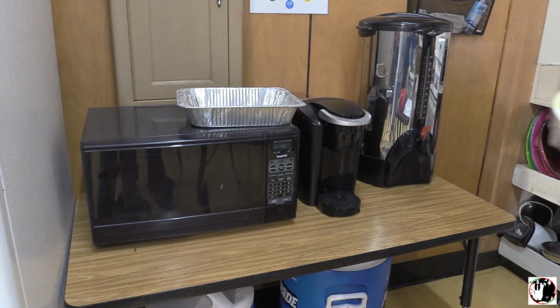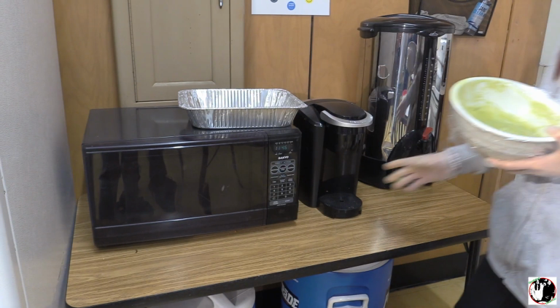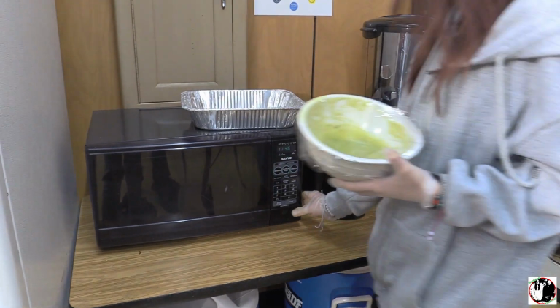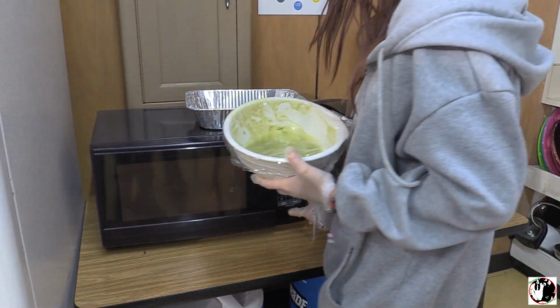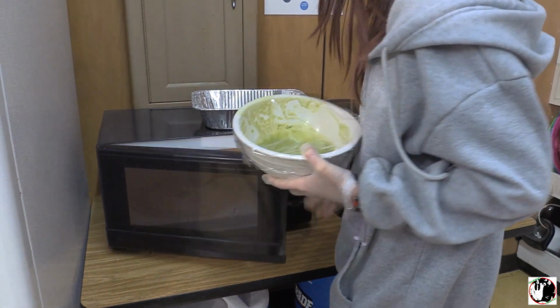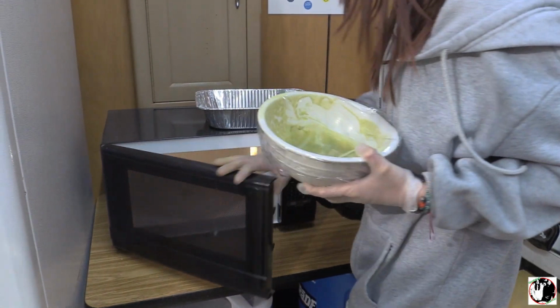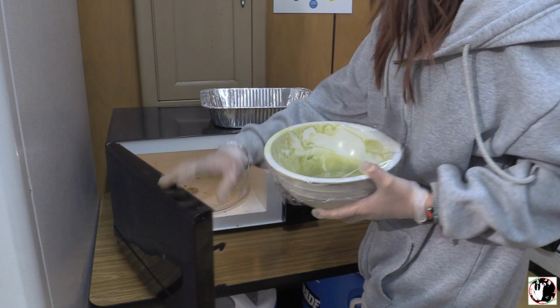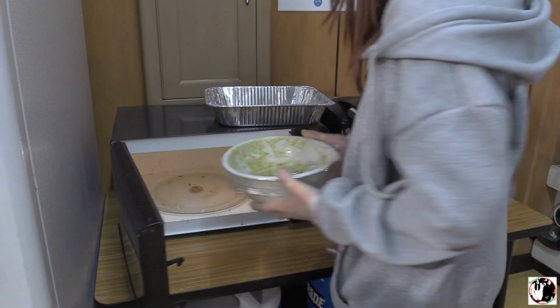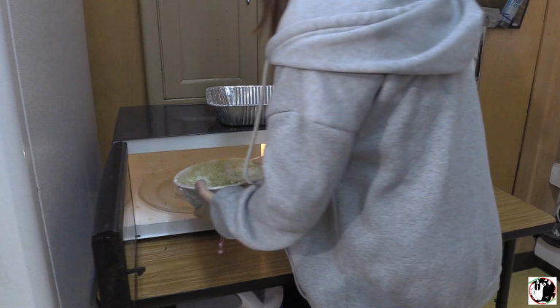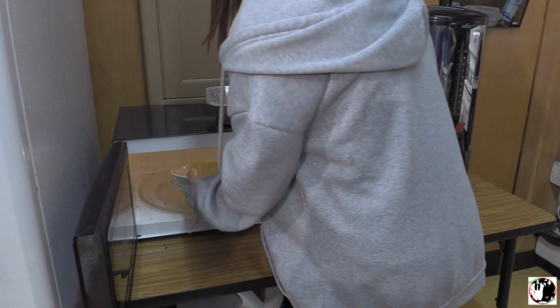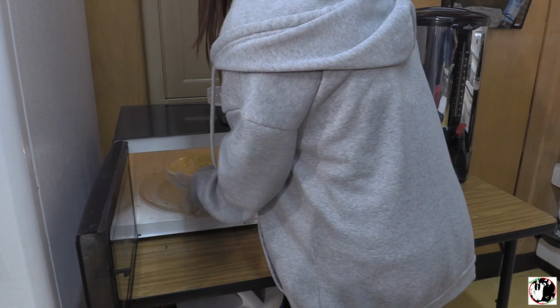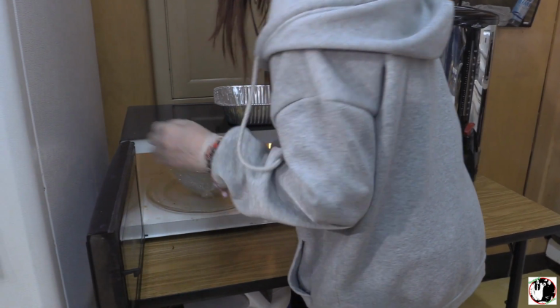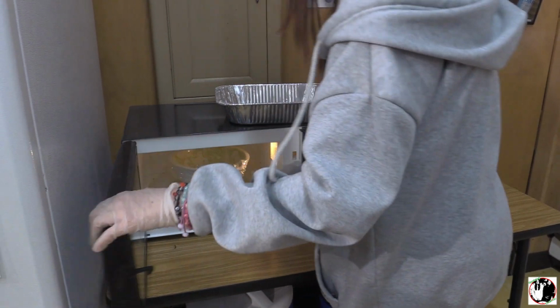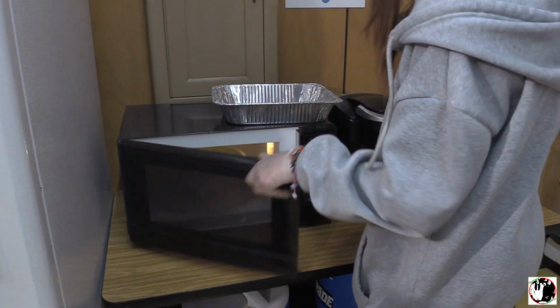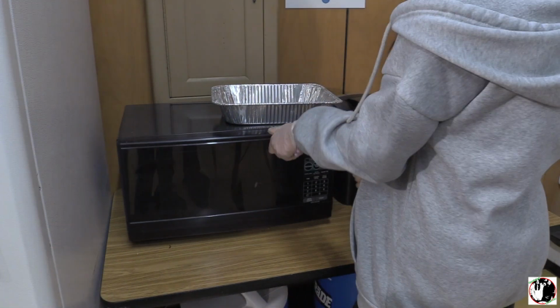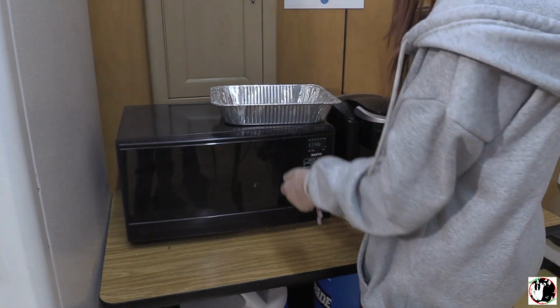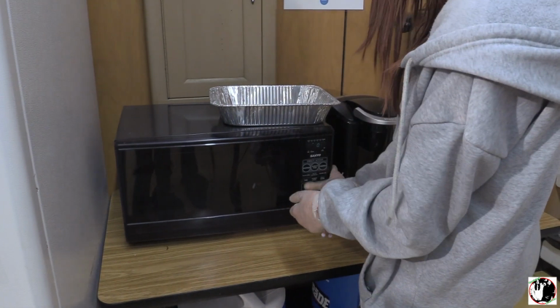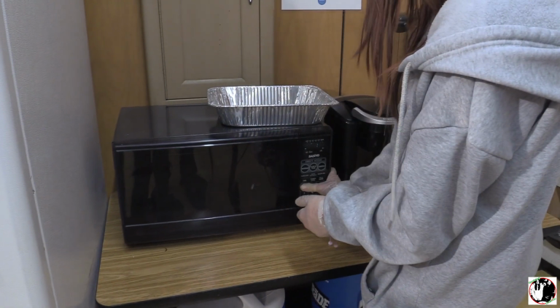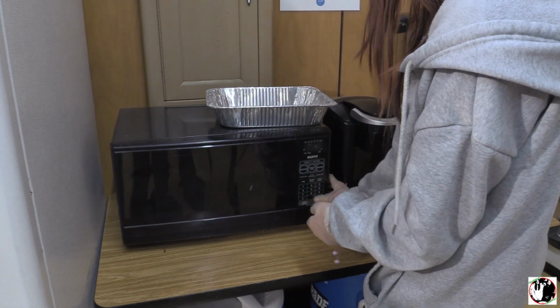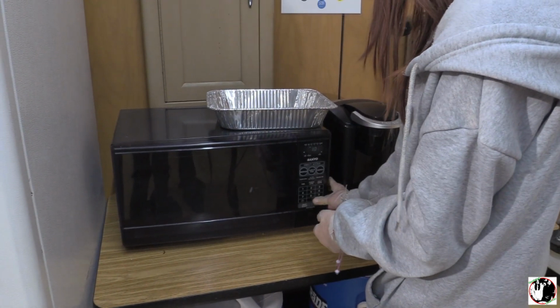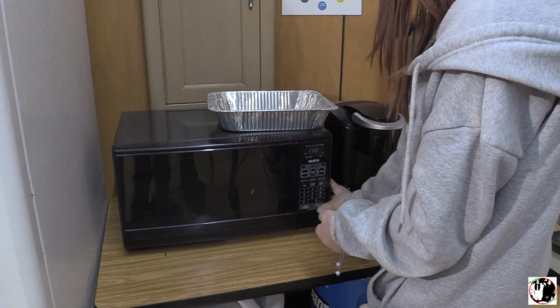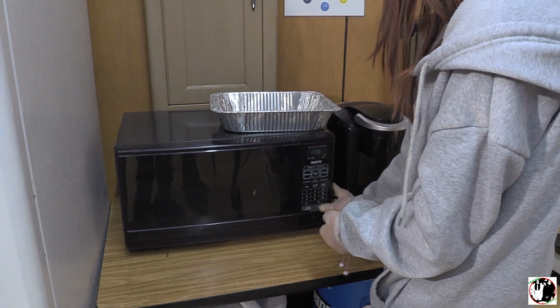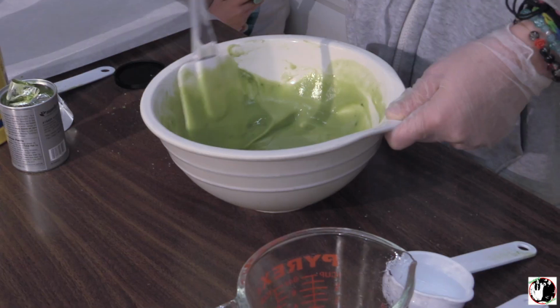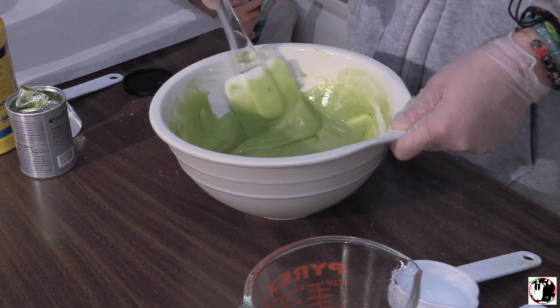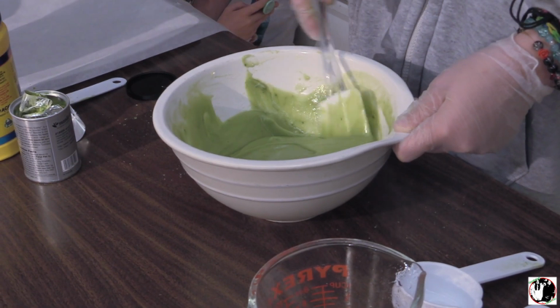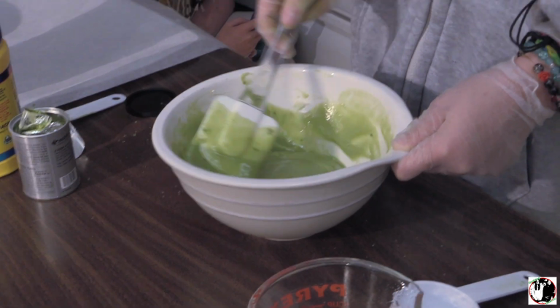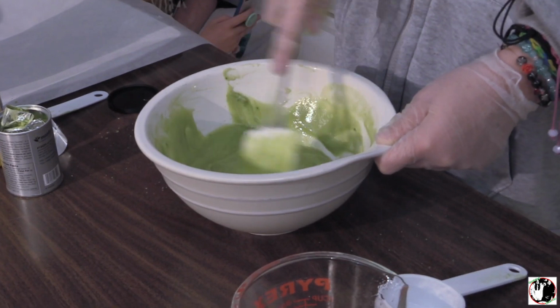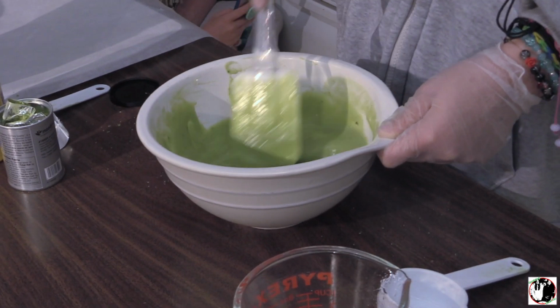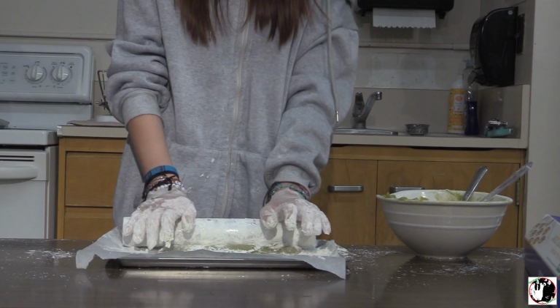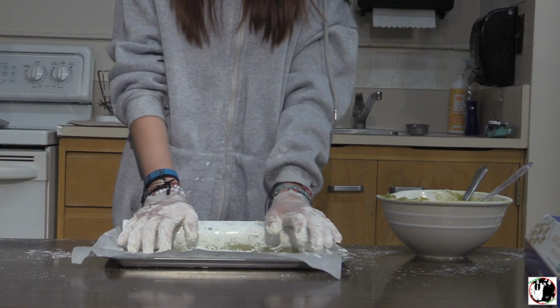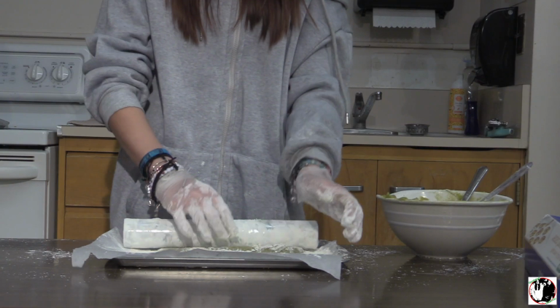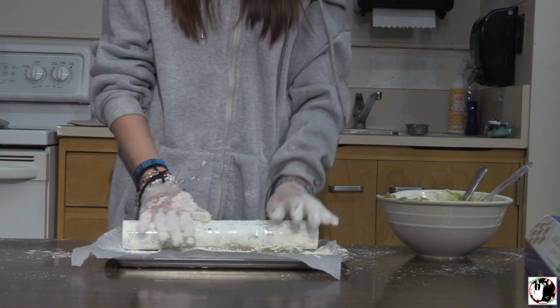Cover the bowl with plastic wrap and poke a hole. Then cook it in the microwave for one minute at a time until it turns into a sticky dough. Take it out and stir, then put it back for a minute. Take it out and mix. Roll it out on a surface dusted with cornstarch and cut out circles.